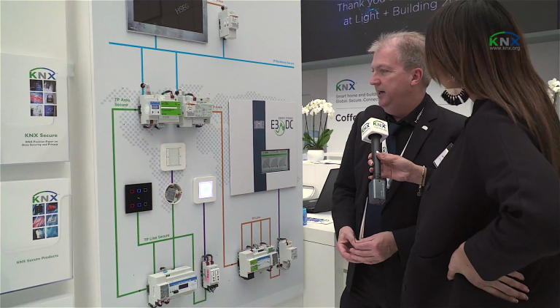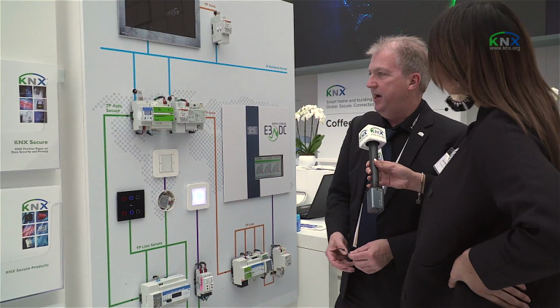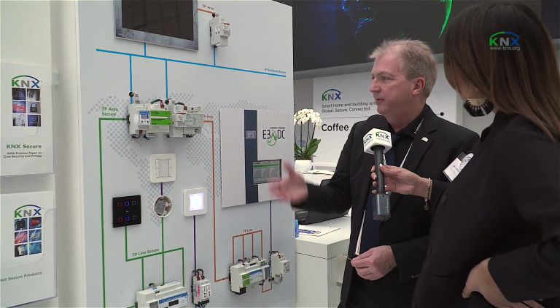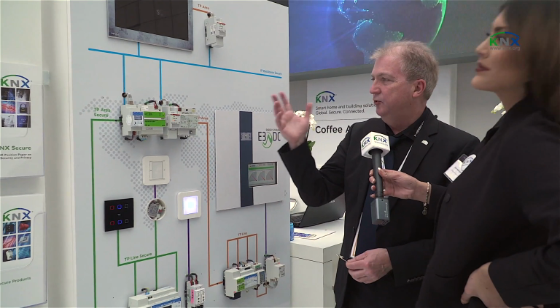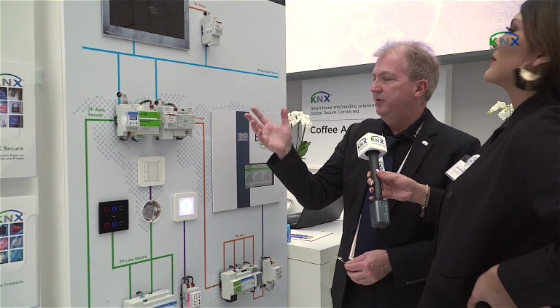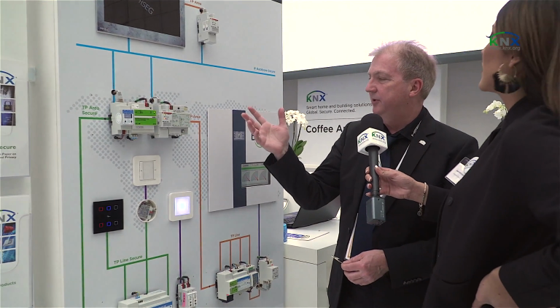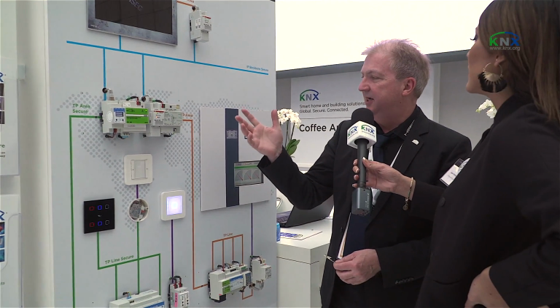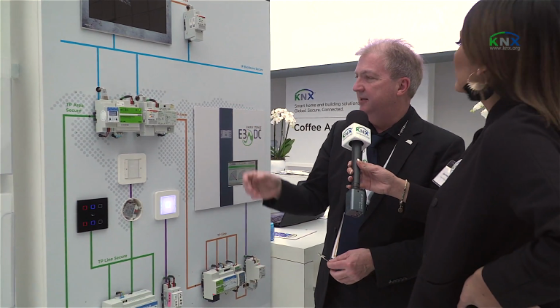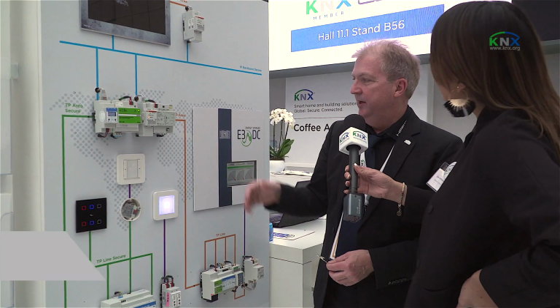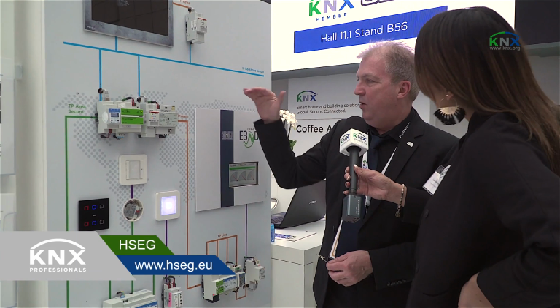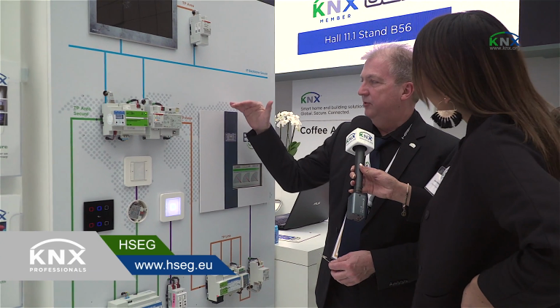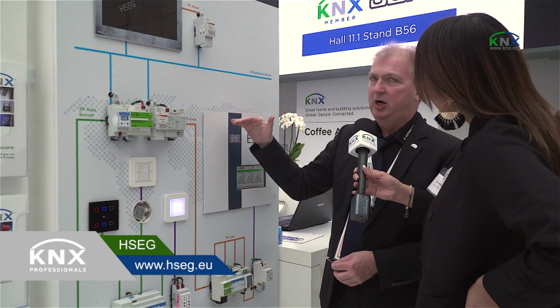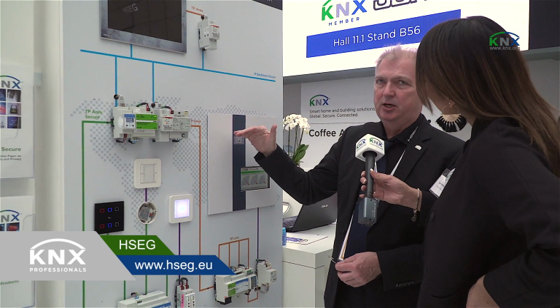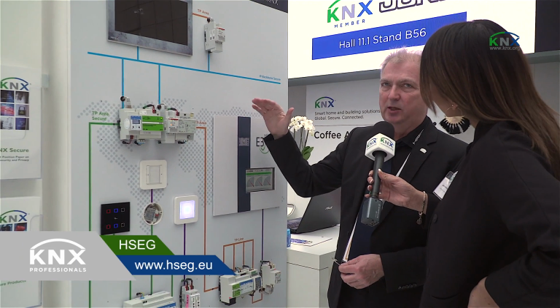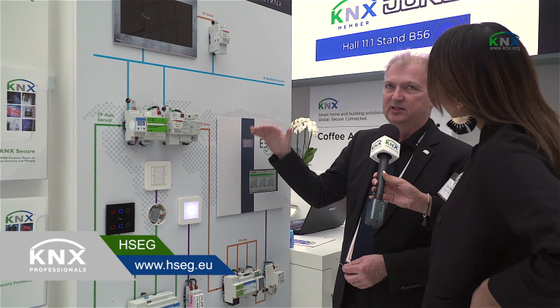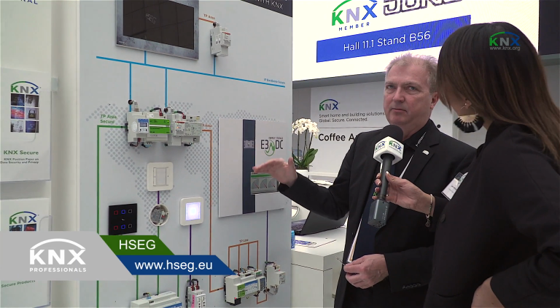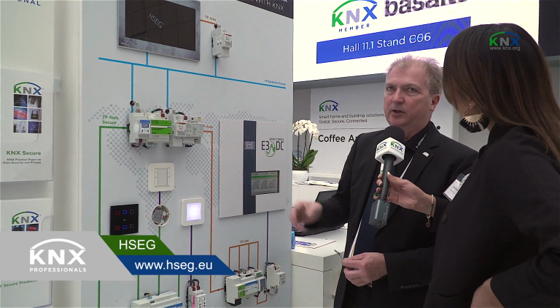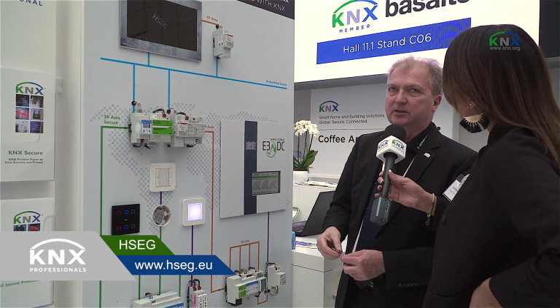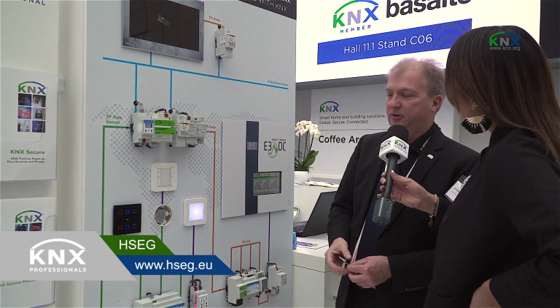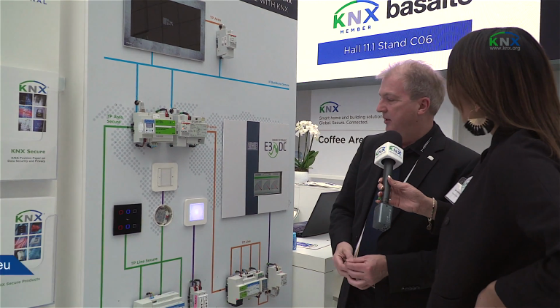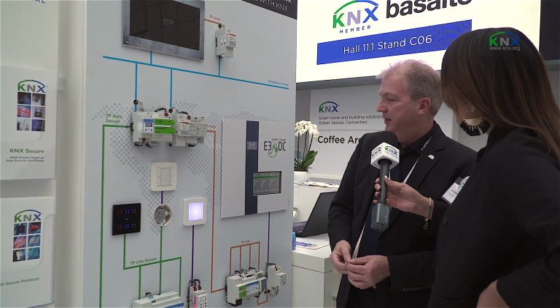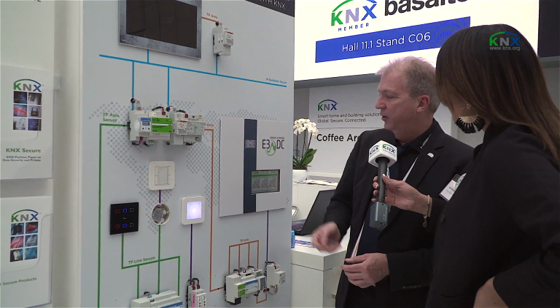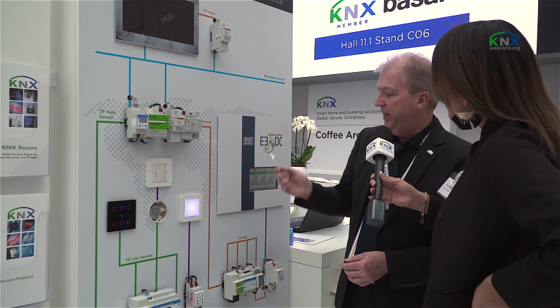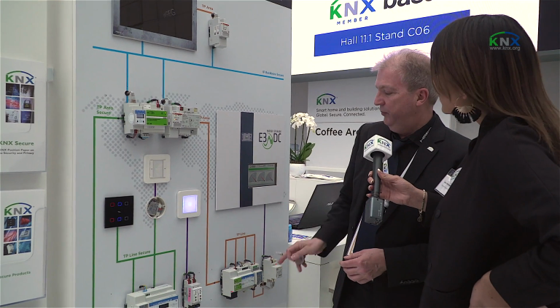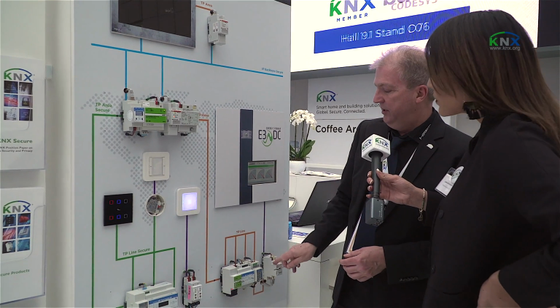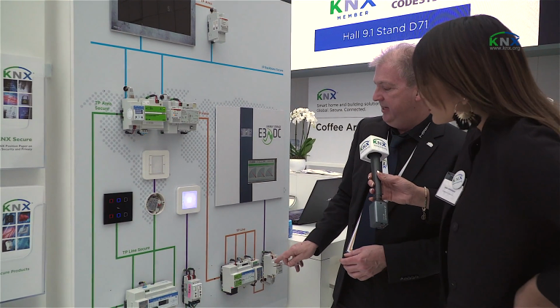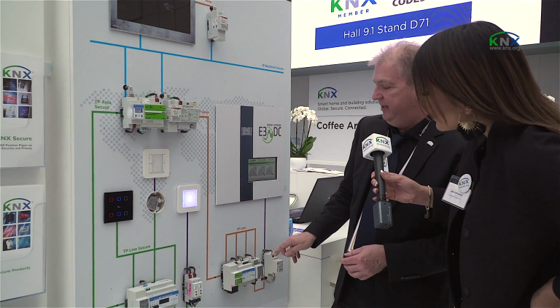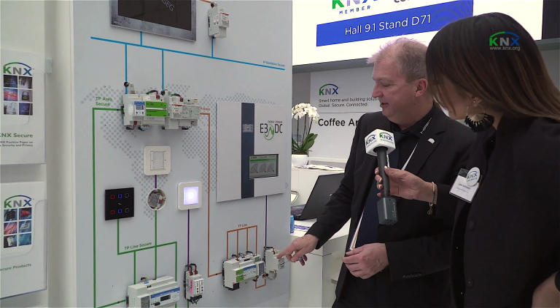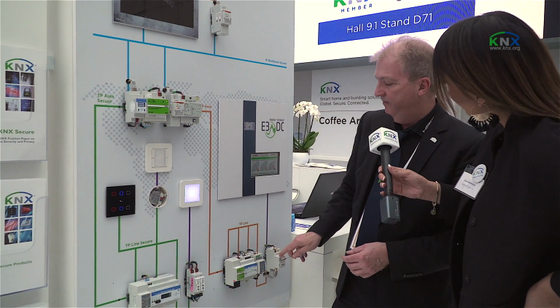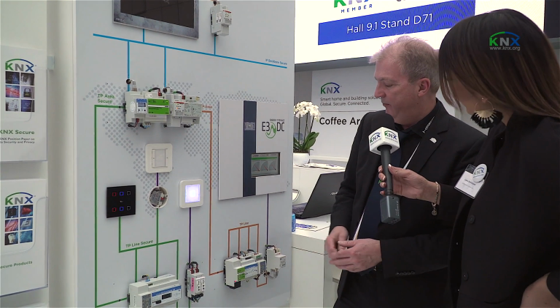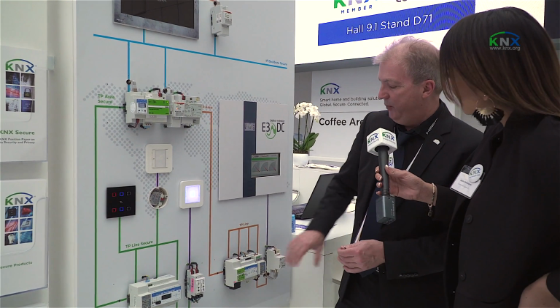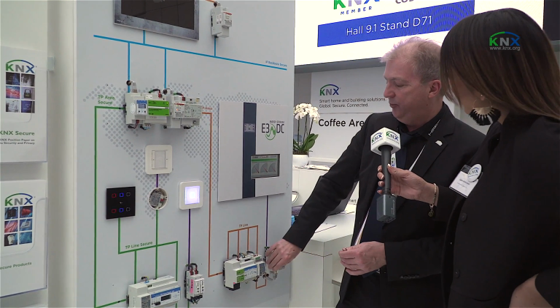Here we have two different things: one battery charger, and one system that is in communication with the KNX system. Here we also have a gateway.